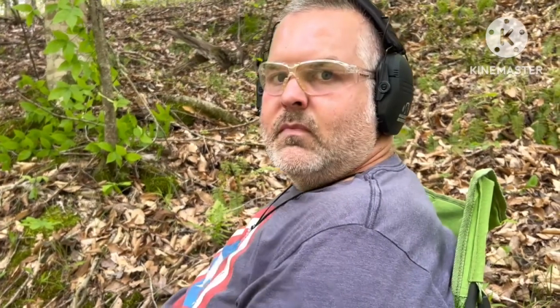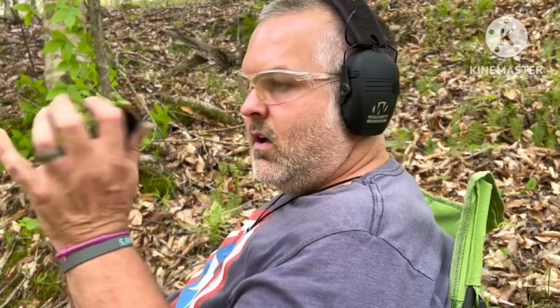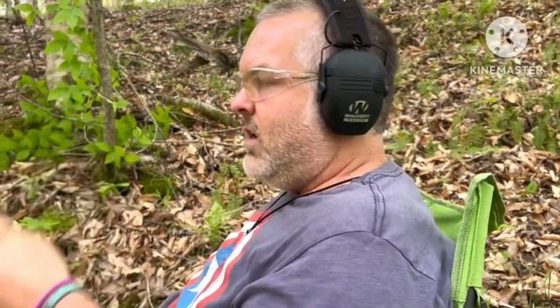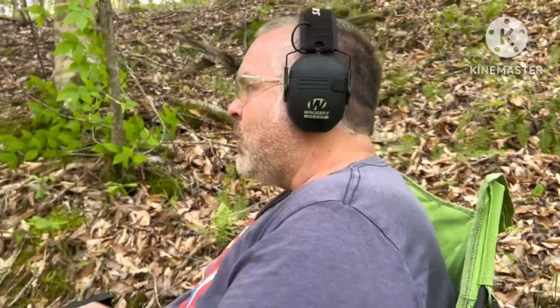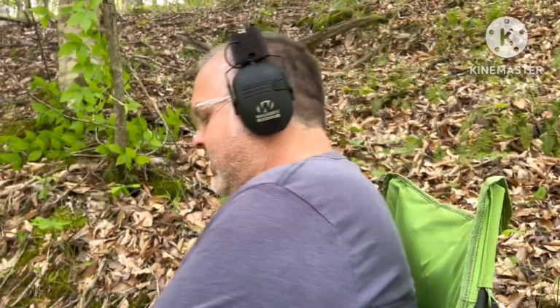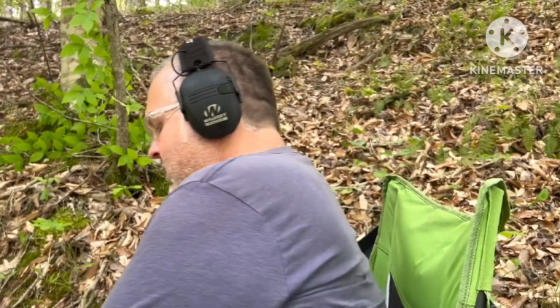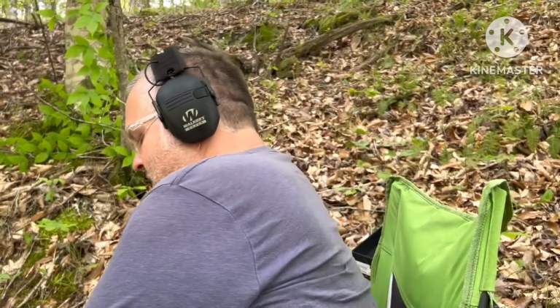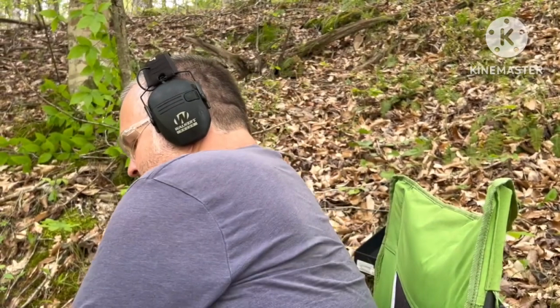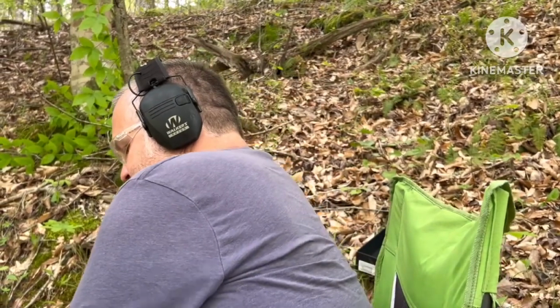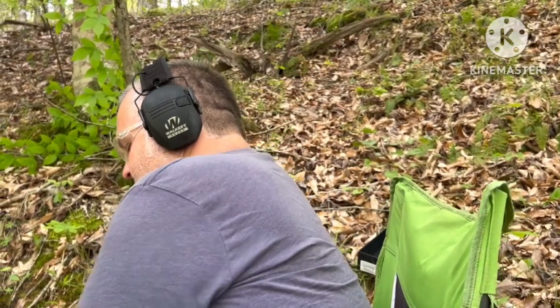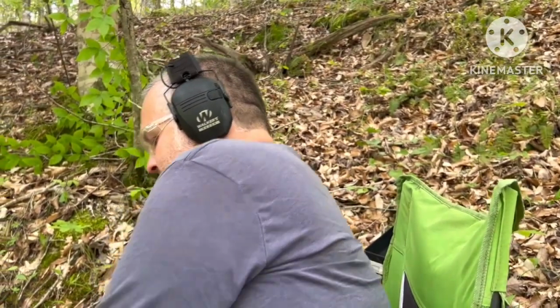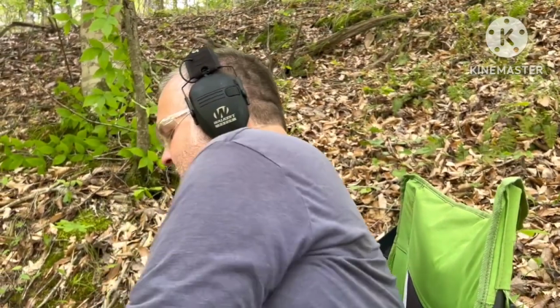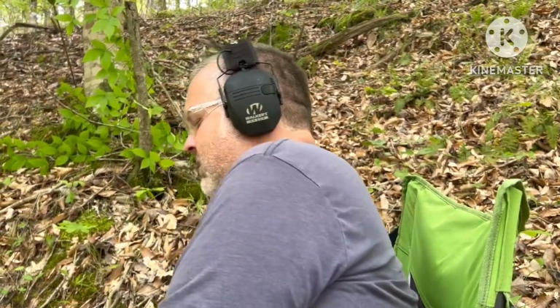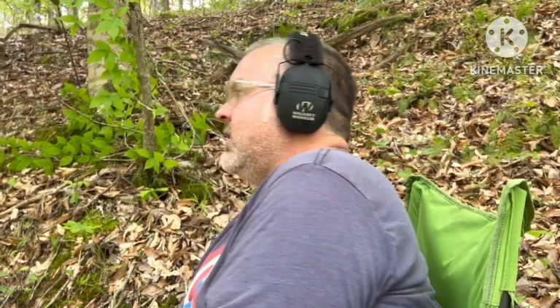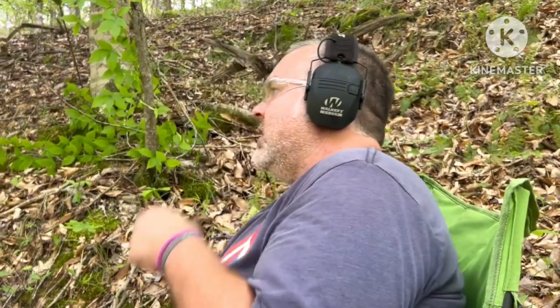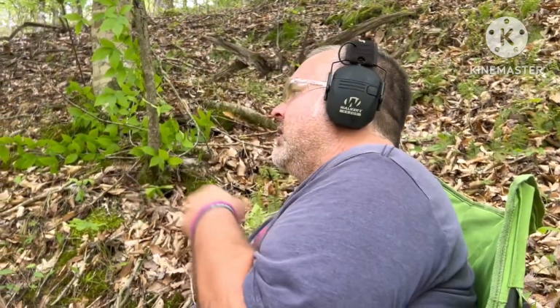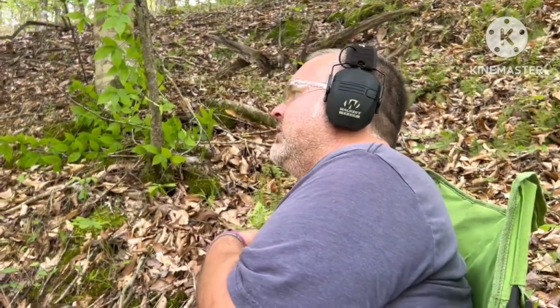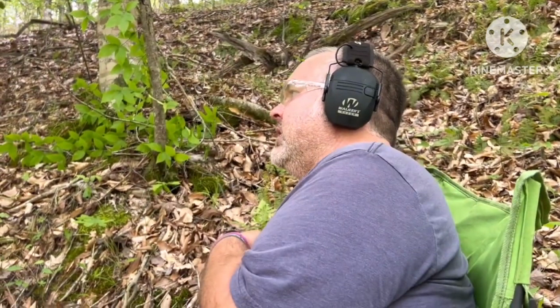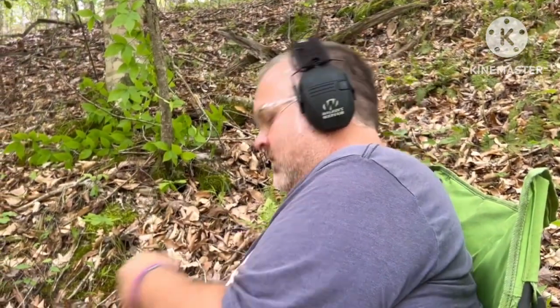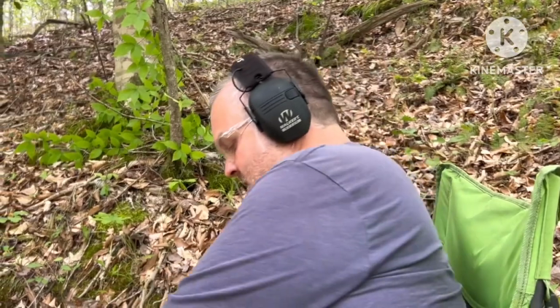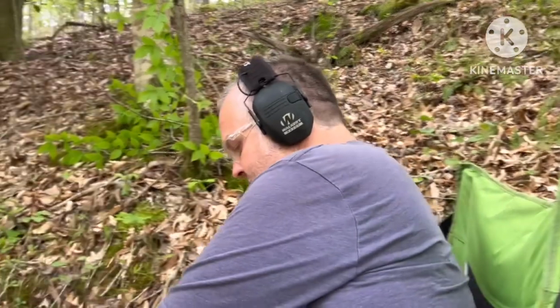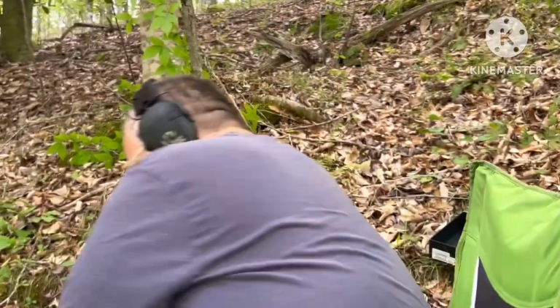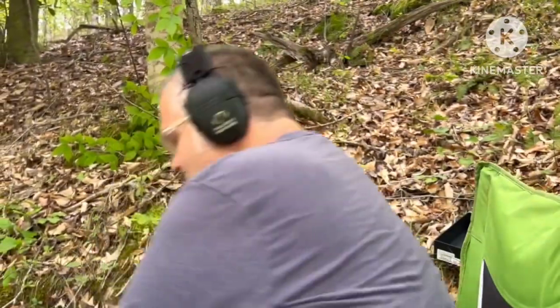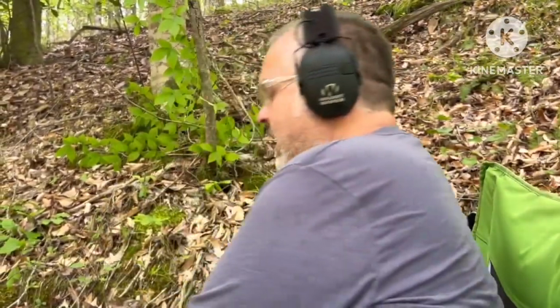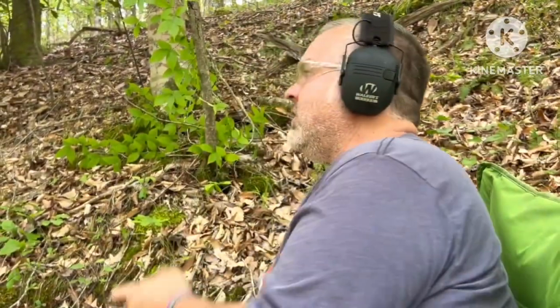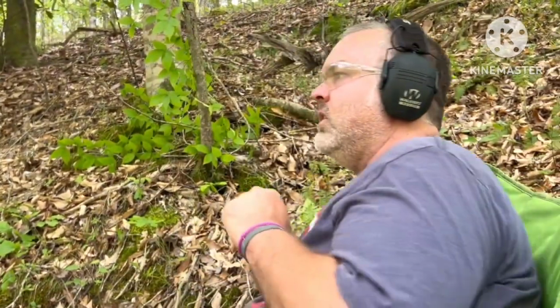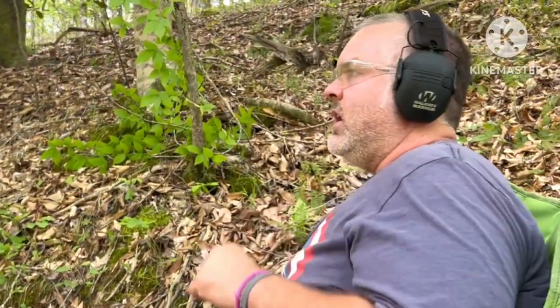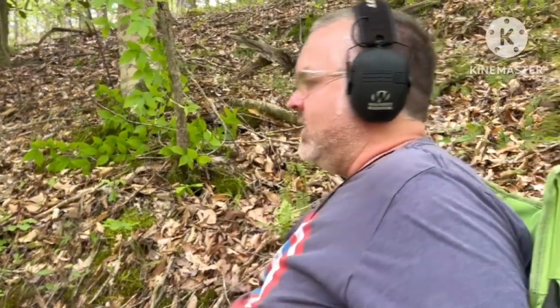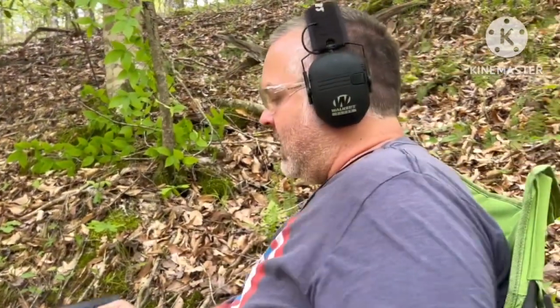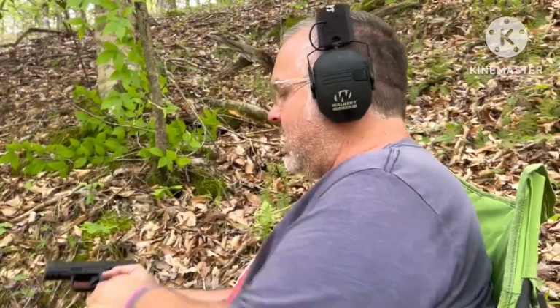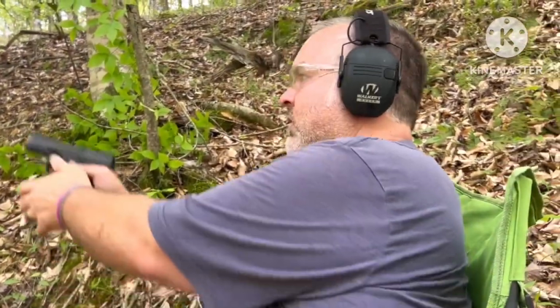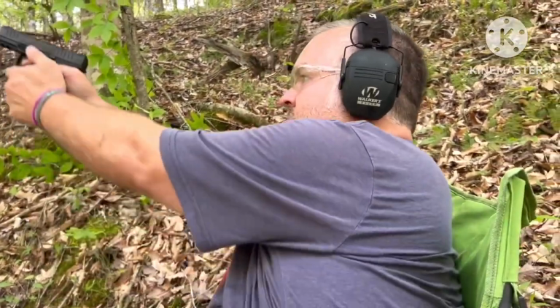We got one more magazine loaded up — it's not quite a full magazine, but we got it as full as we could with what we had left. The range is hot. Here we go.